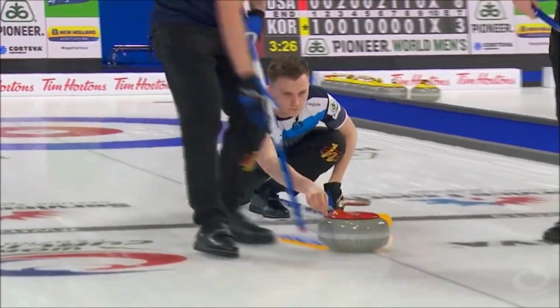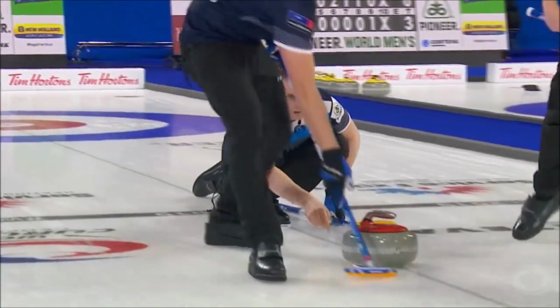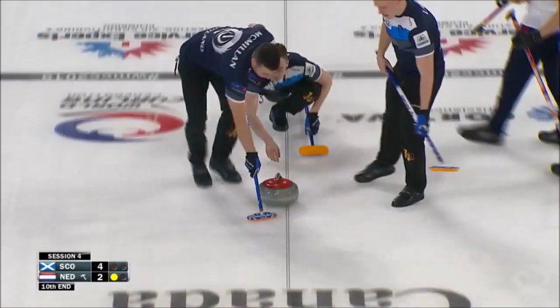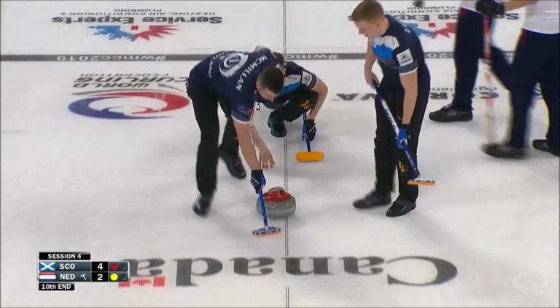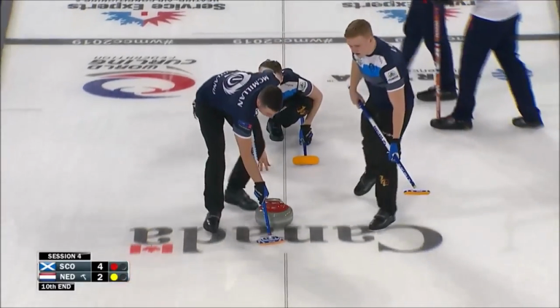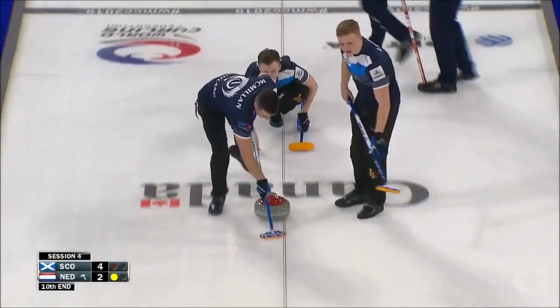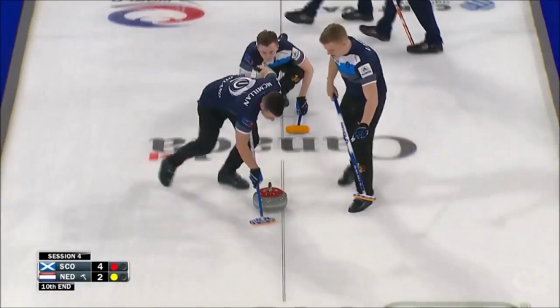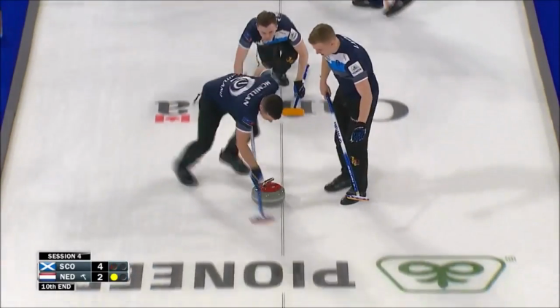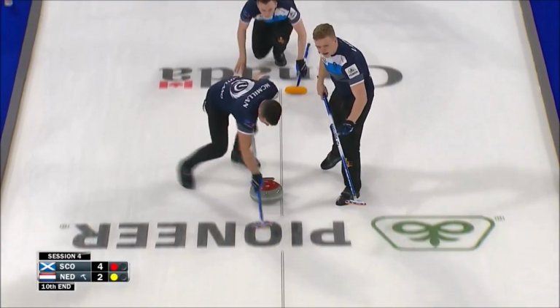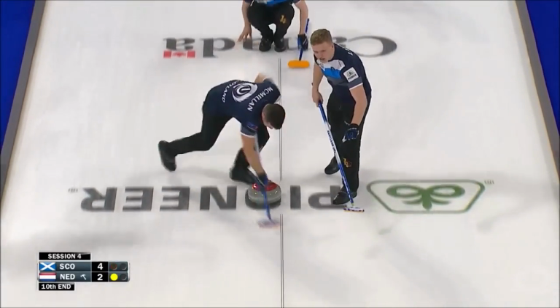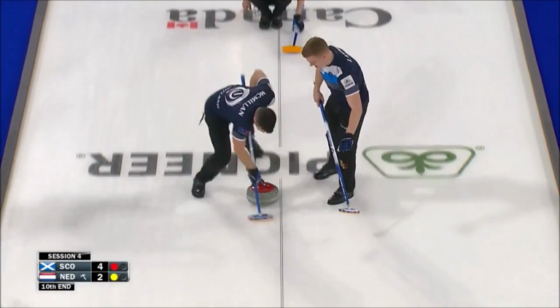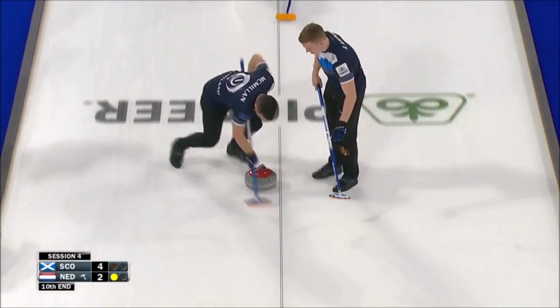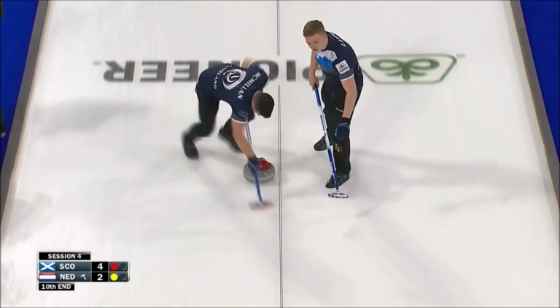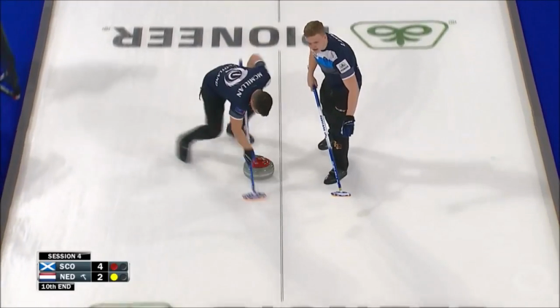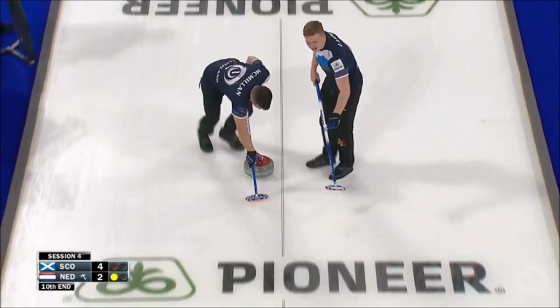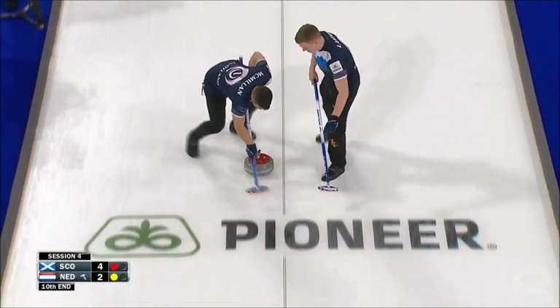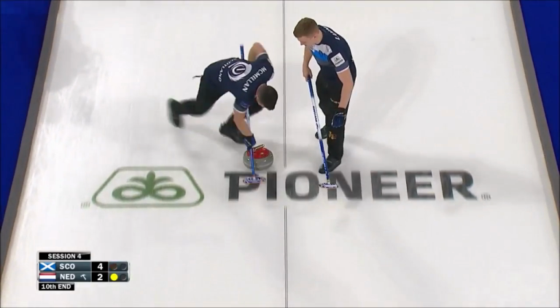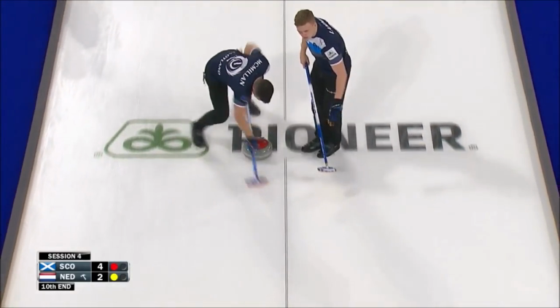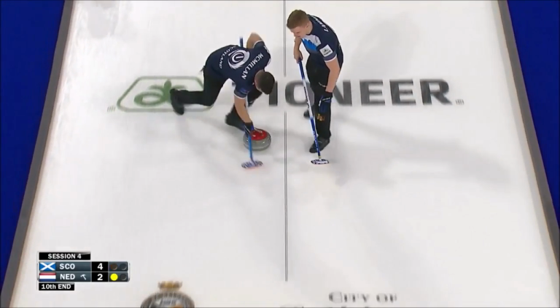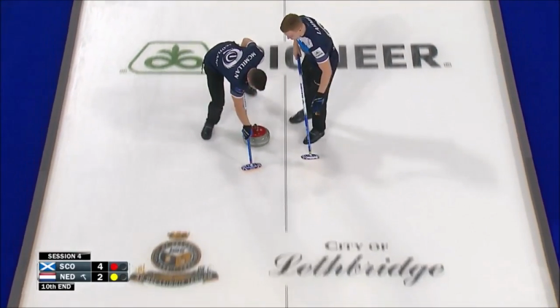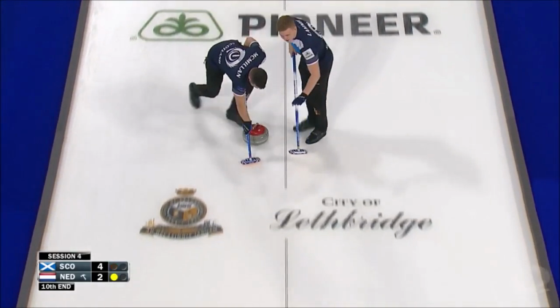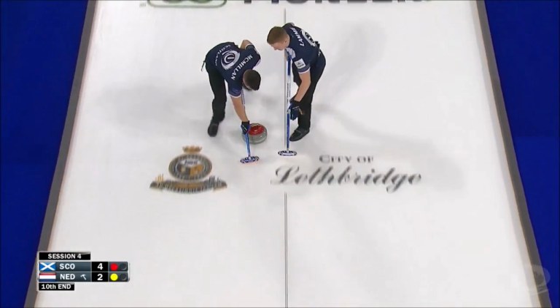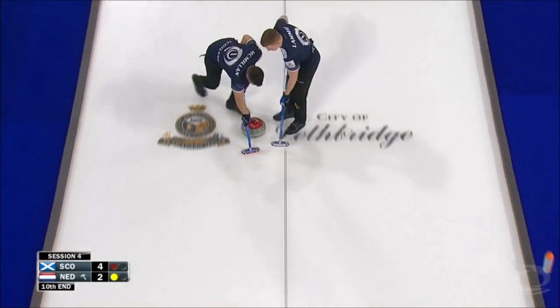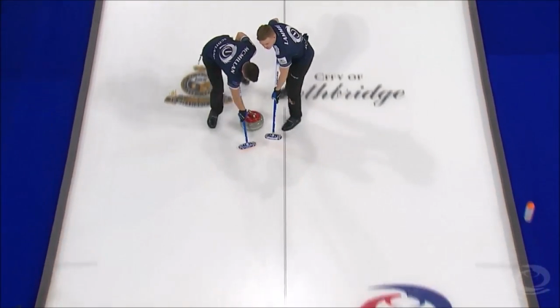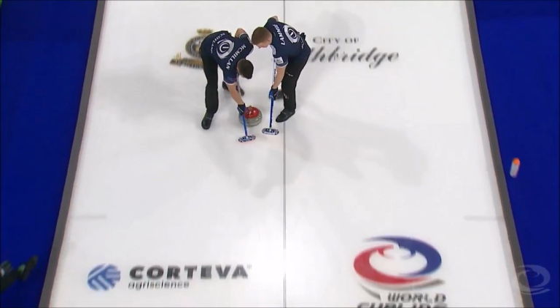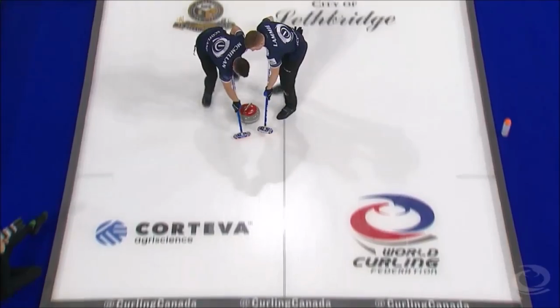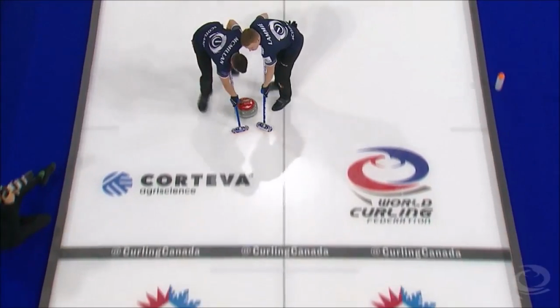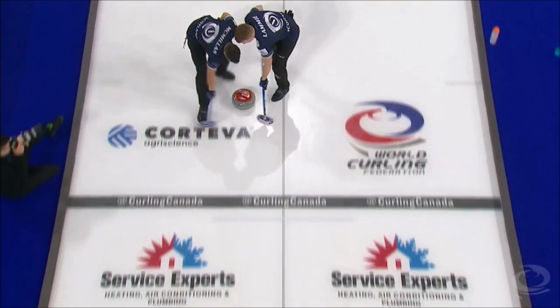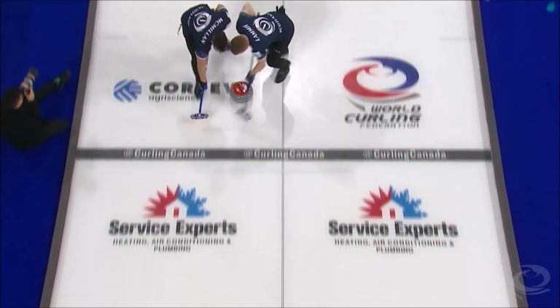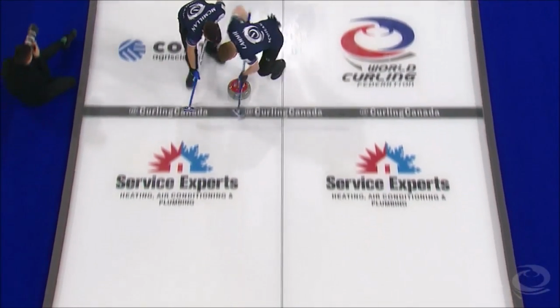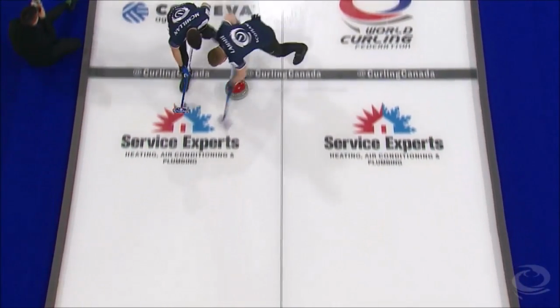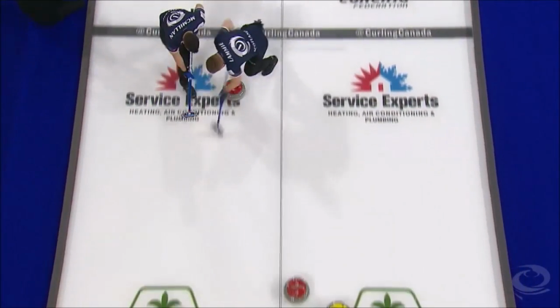Nice way. Close lane. Whoa... Whoa. No. Trying to get the right angle.